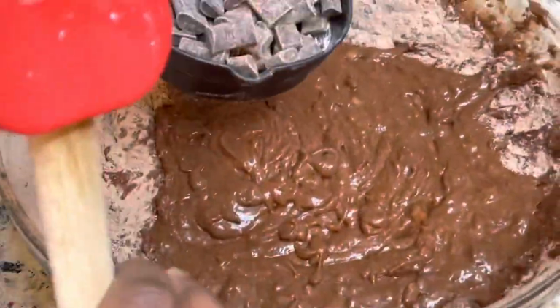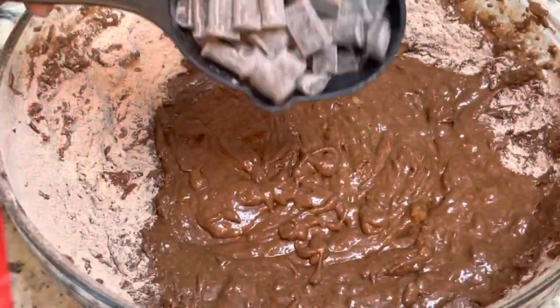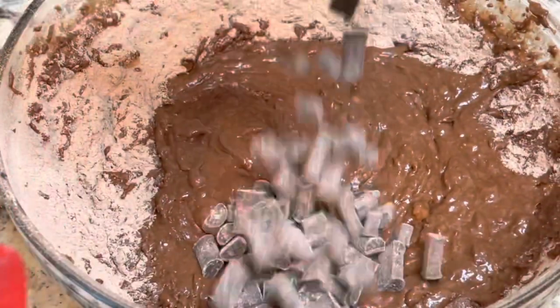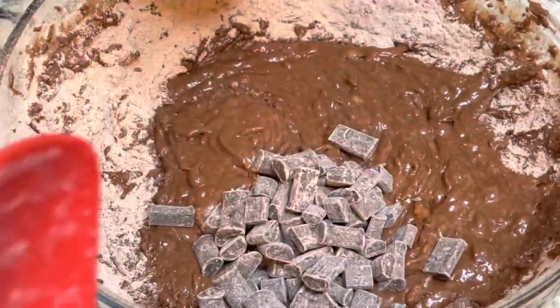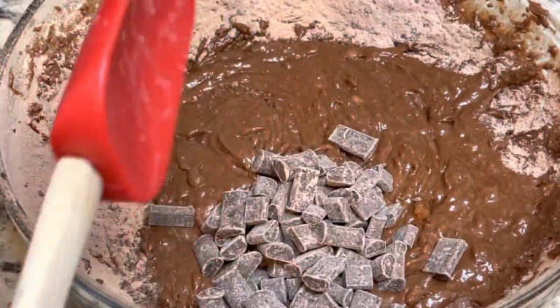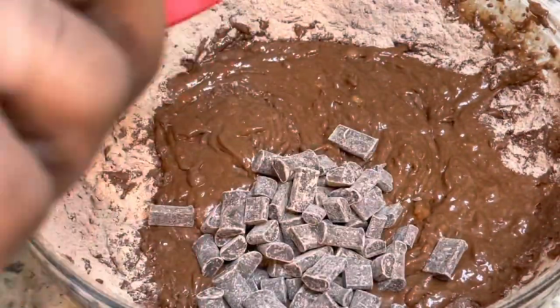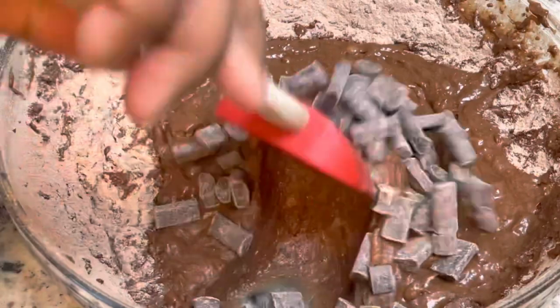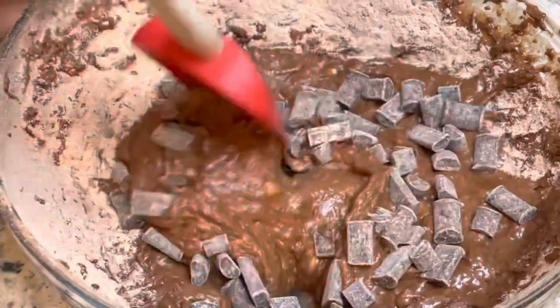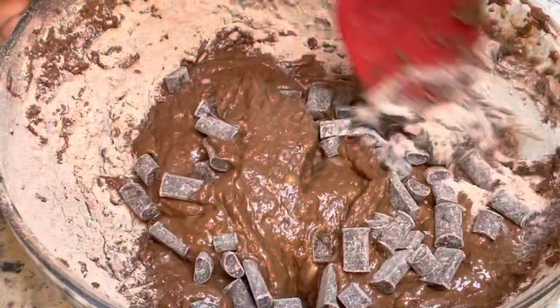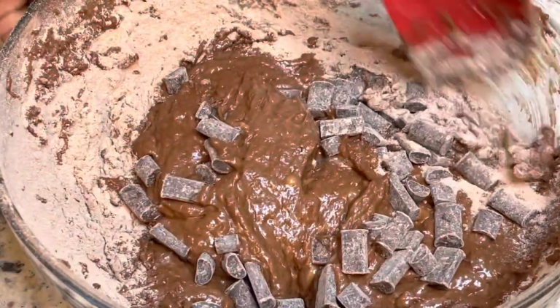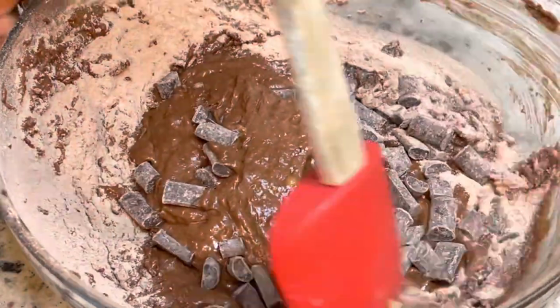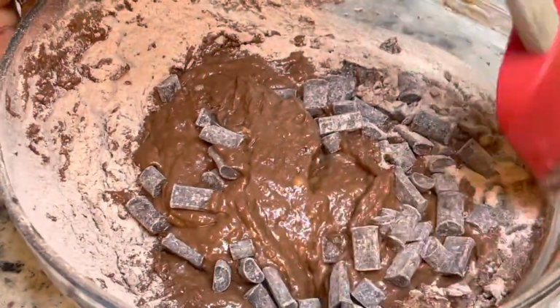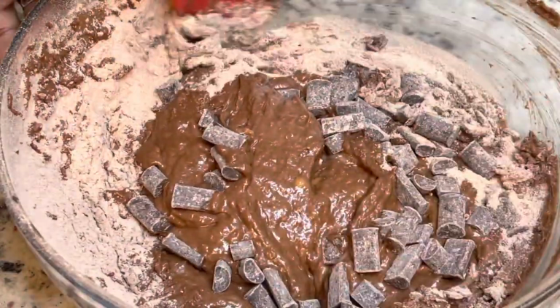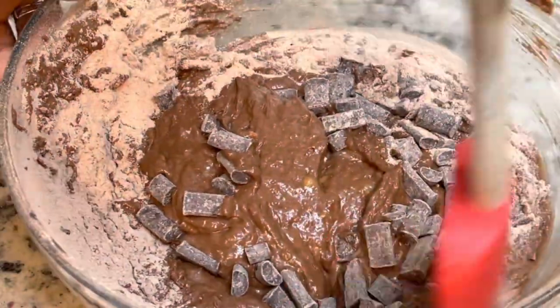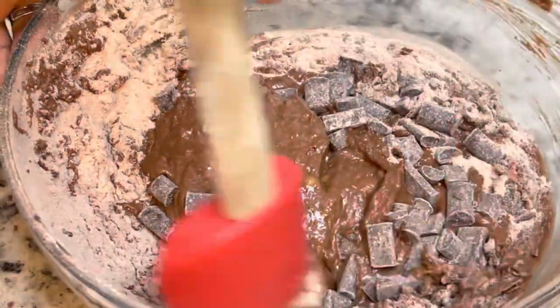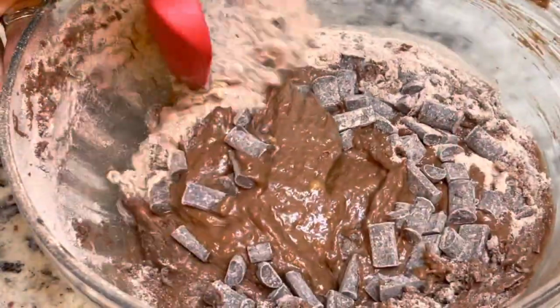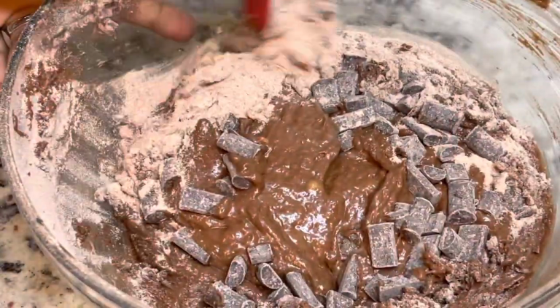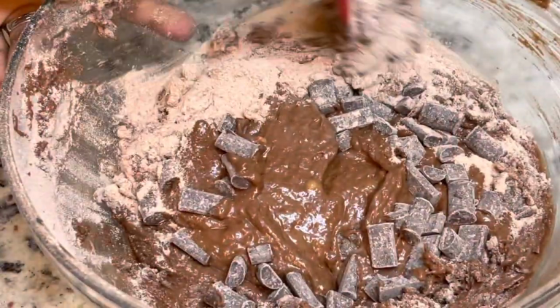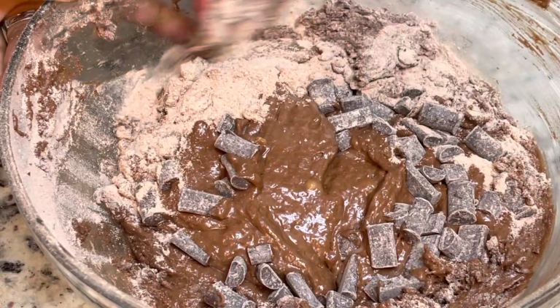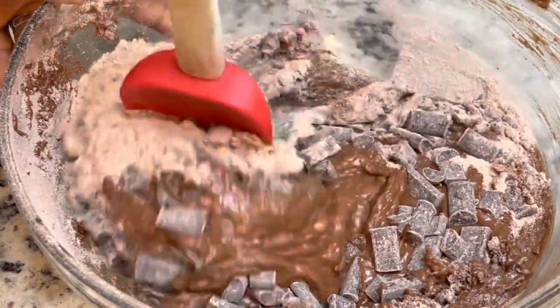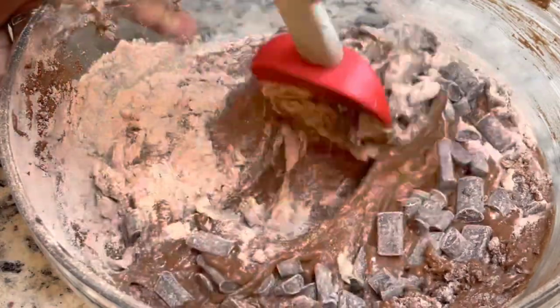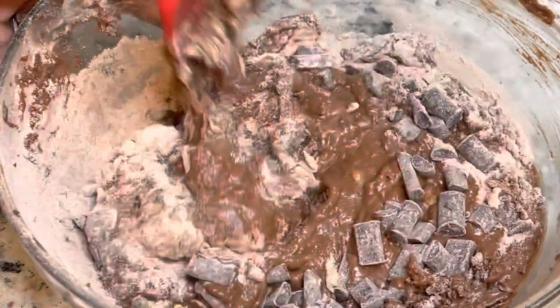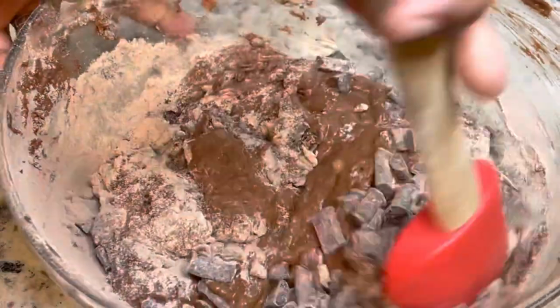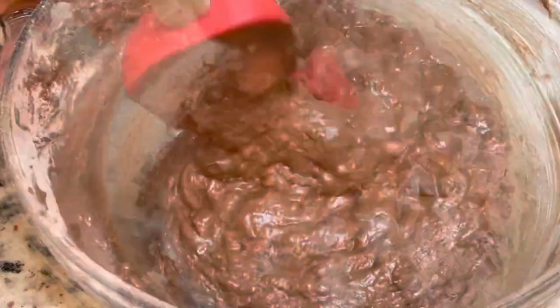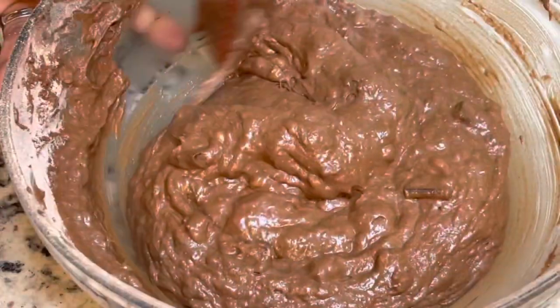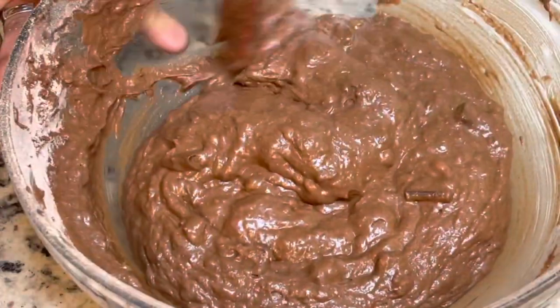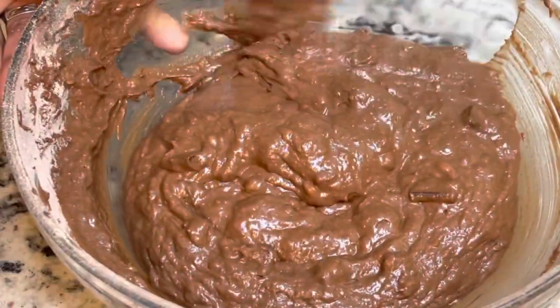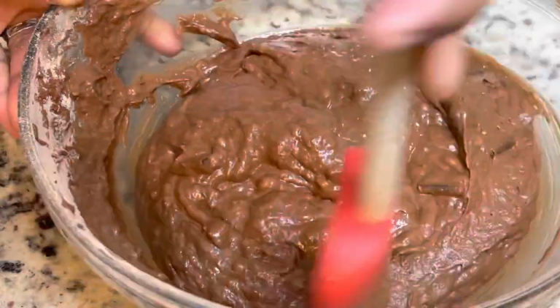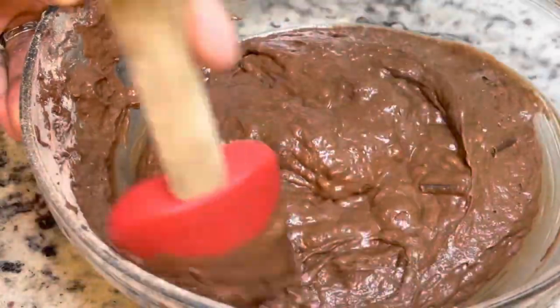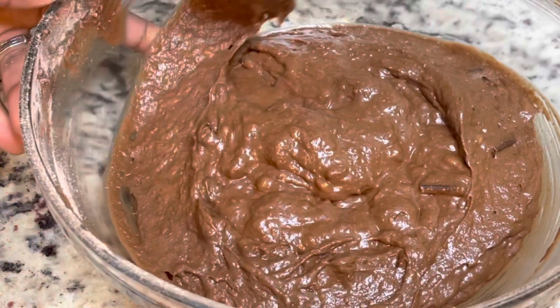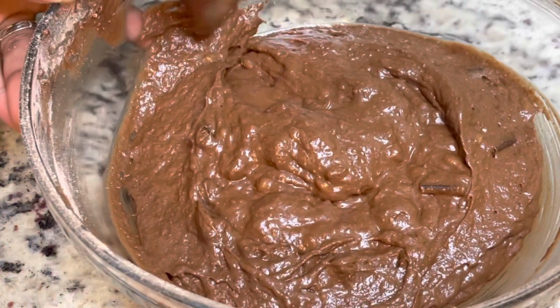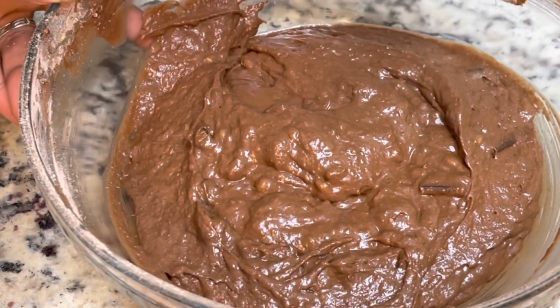I'm using the Enjoy Life brand dairy-free chocolate chips. I had the chocolate chunks in my cabinet already, but feel free to use the regular size chocolate chips or even the mini dairy-free chocolate chips for this recipe.